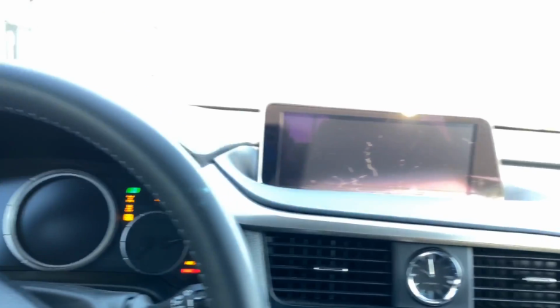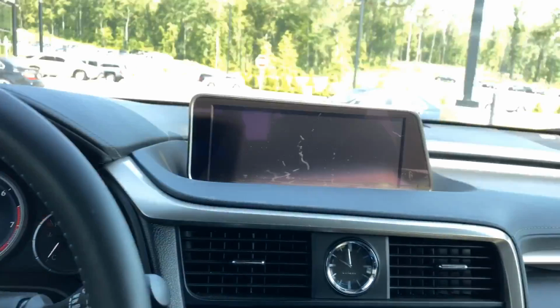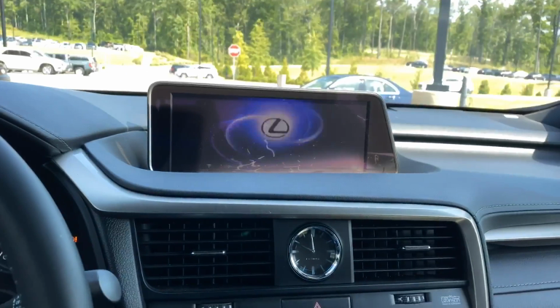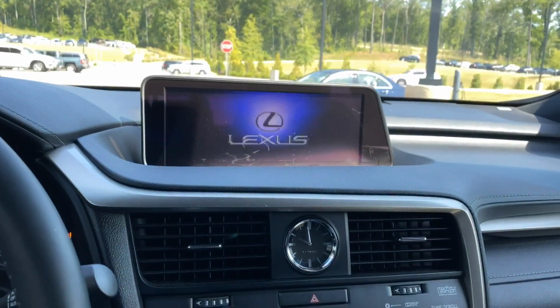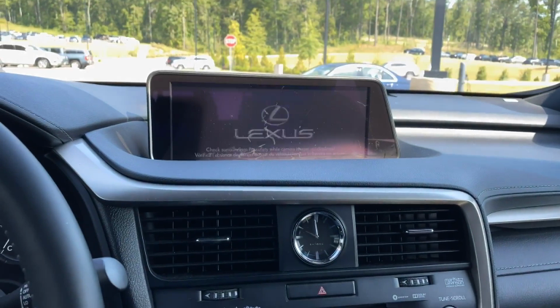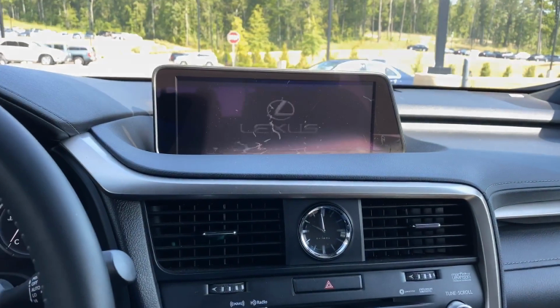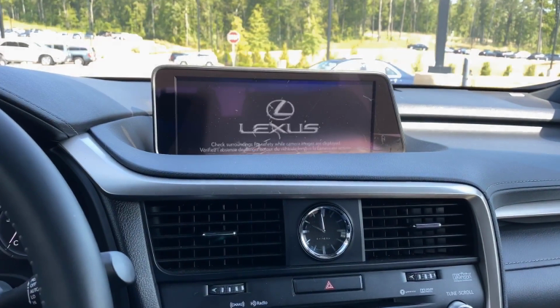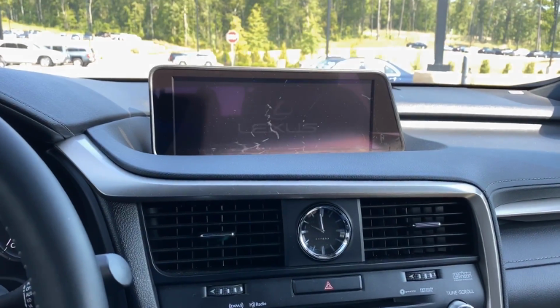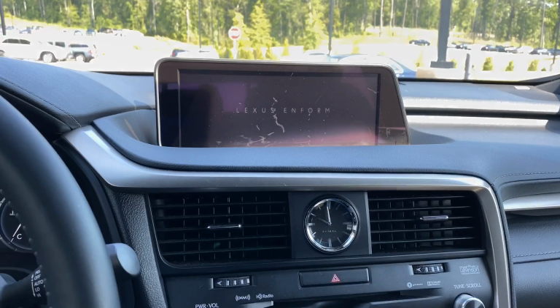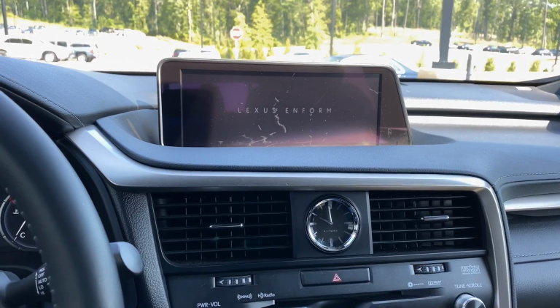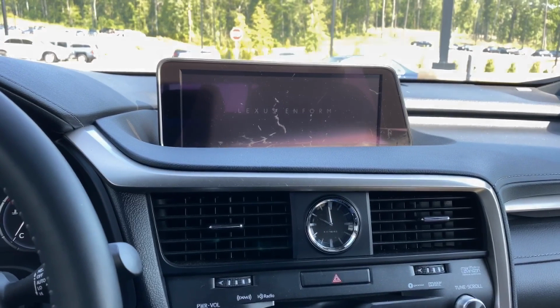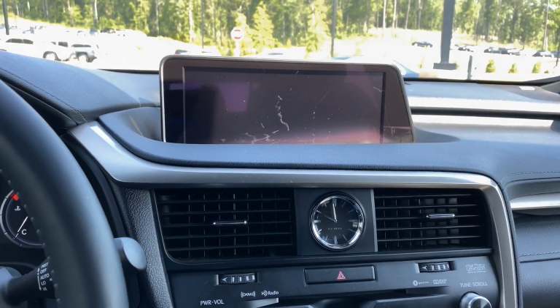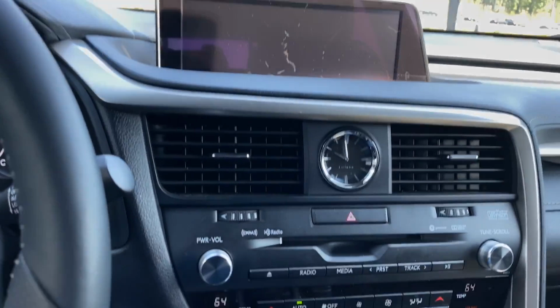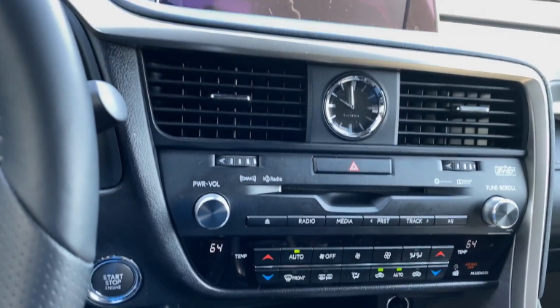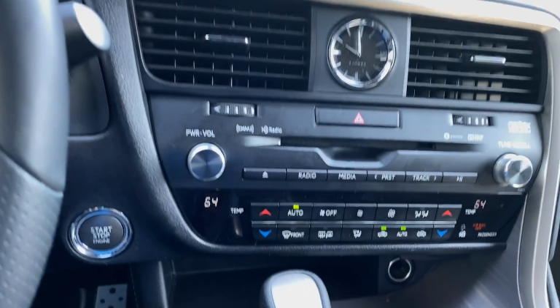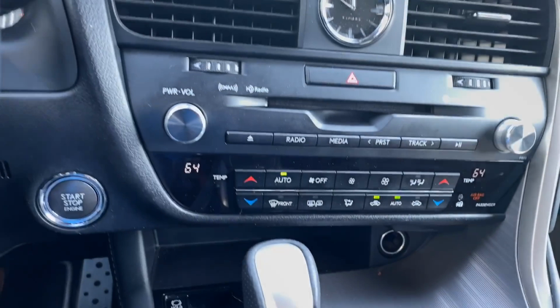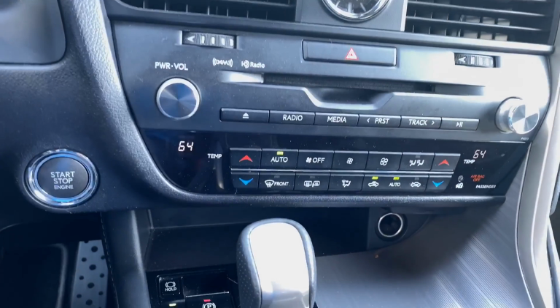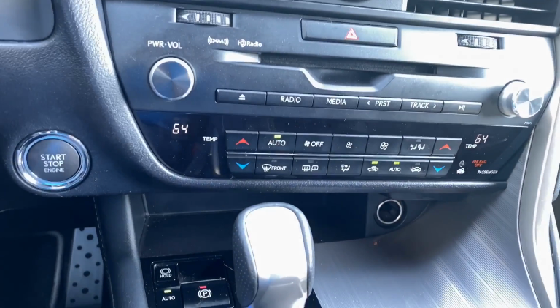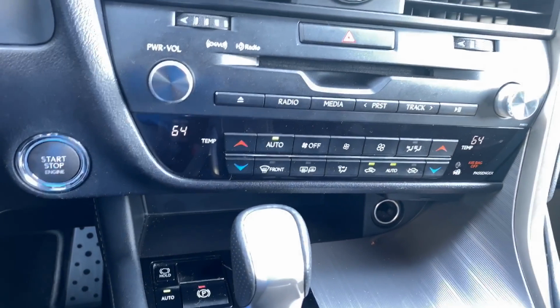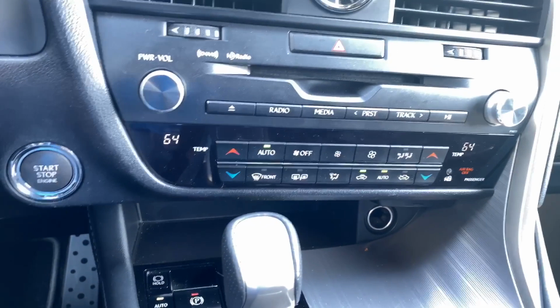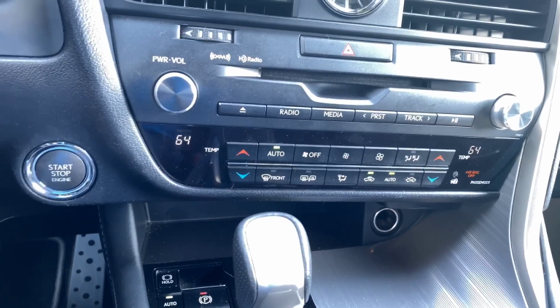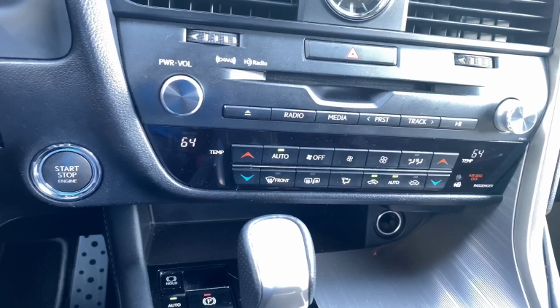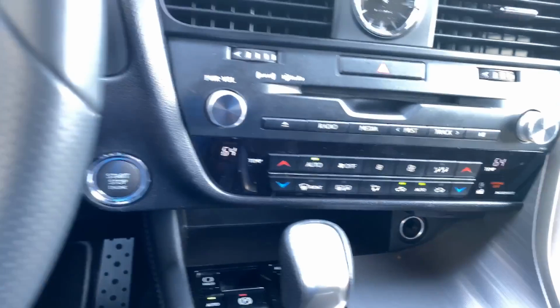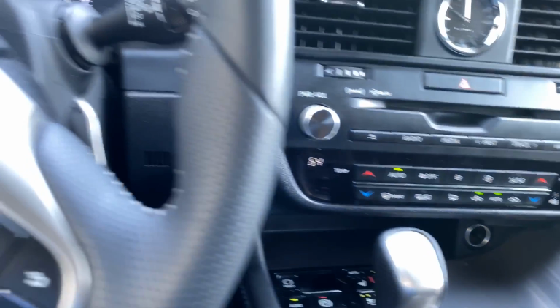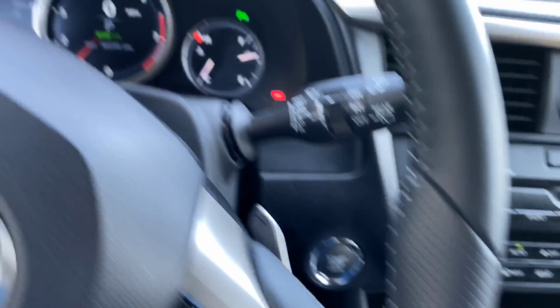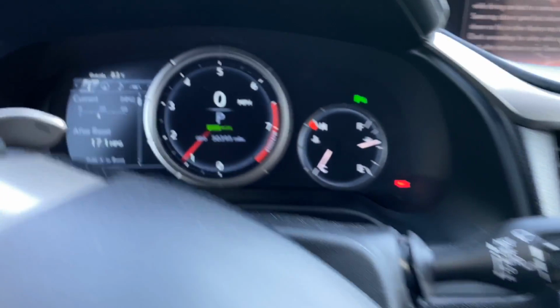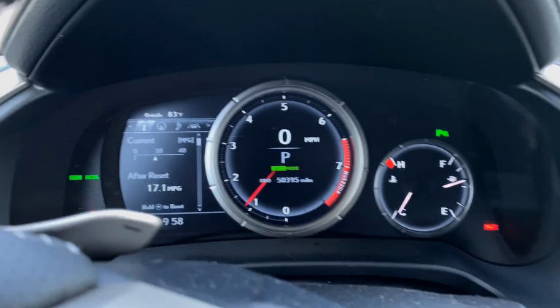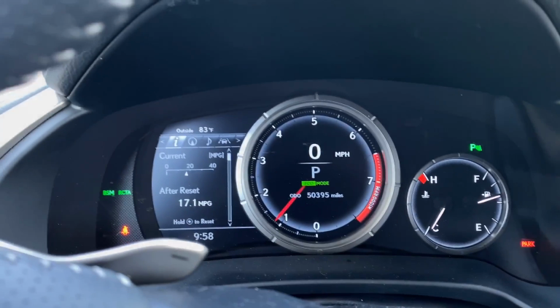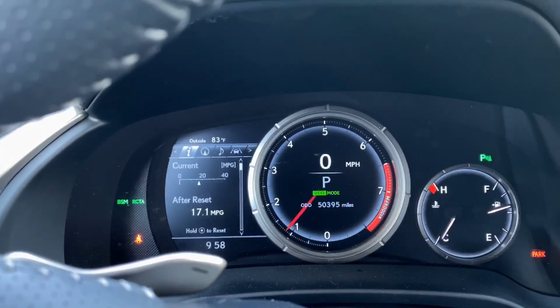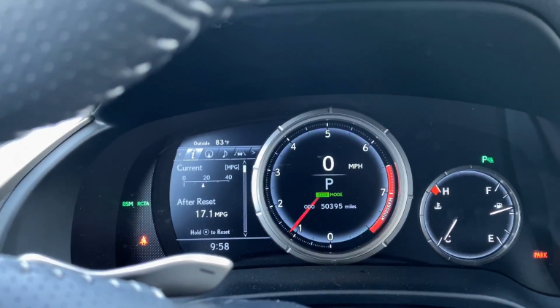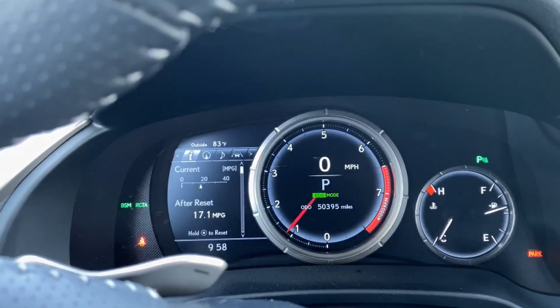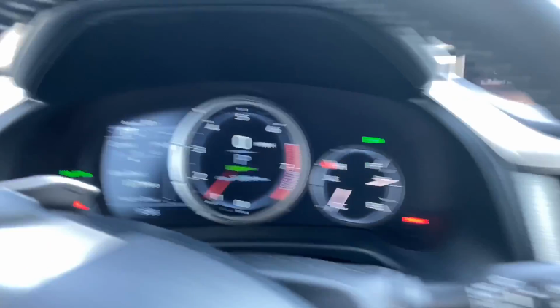Inside the cab, it's got the big LCD display screen from Lexus right up there. You've got your multi-zone automatic climate control, standard, as well as your digital instrument cluster.